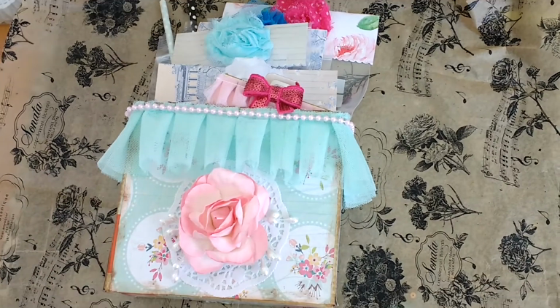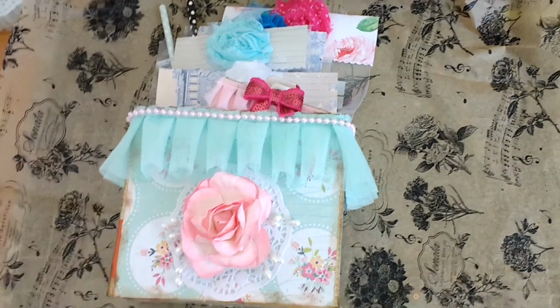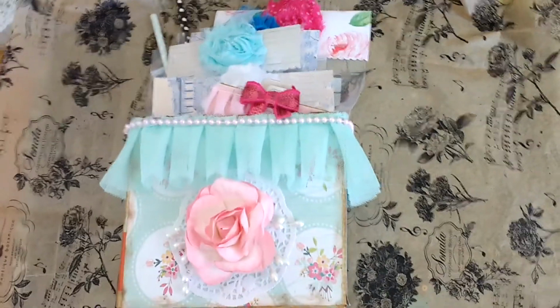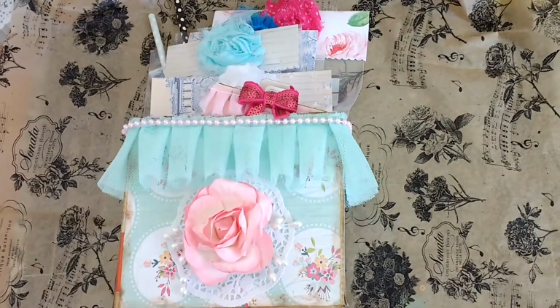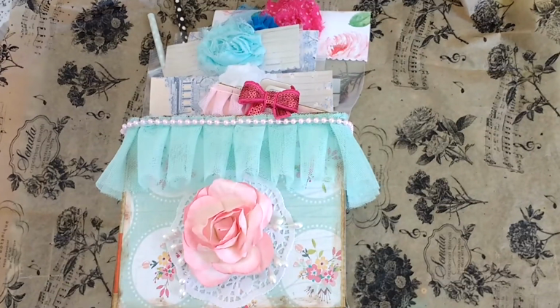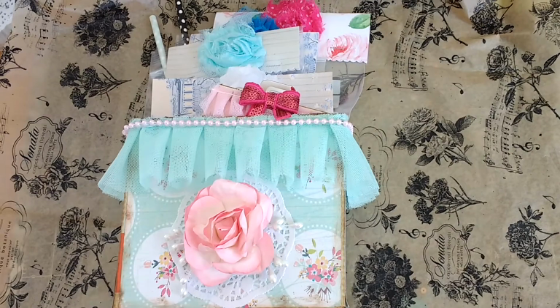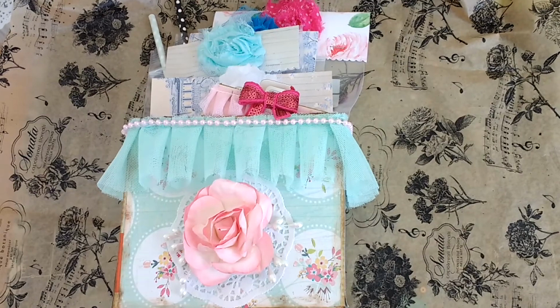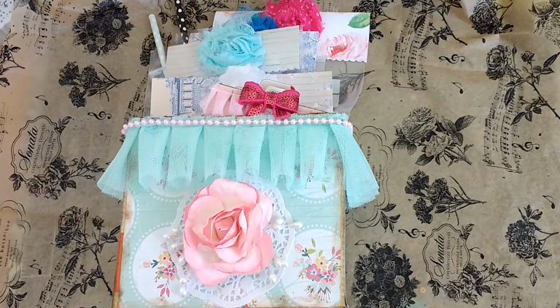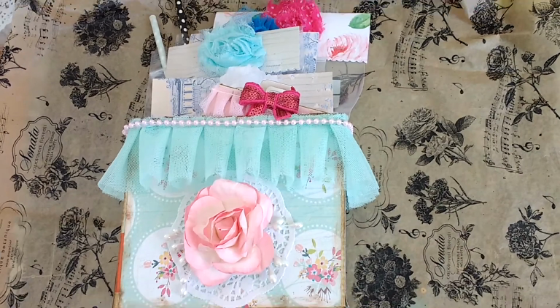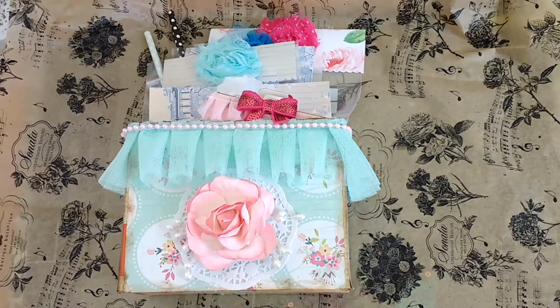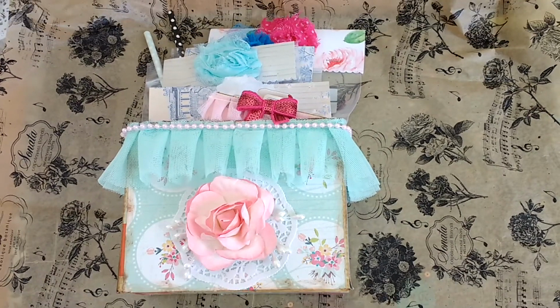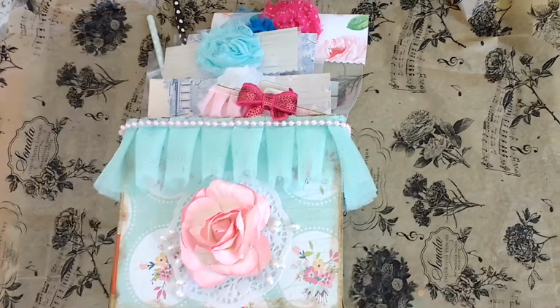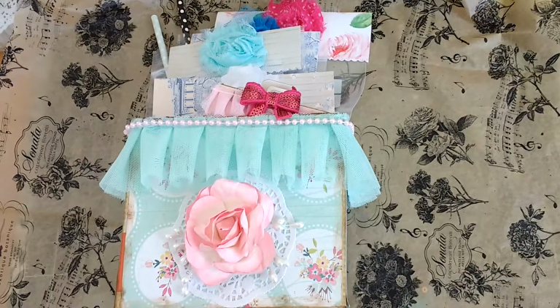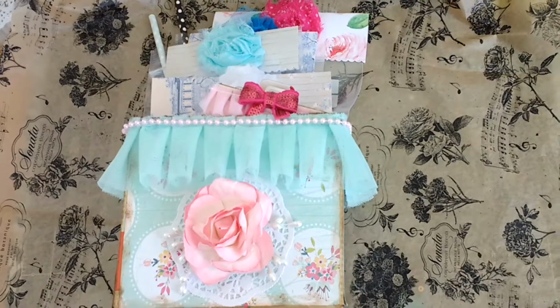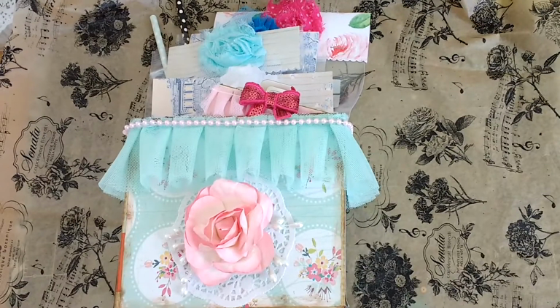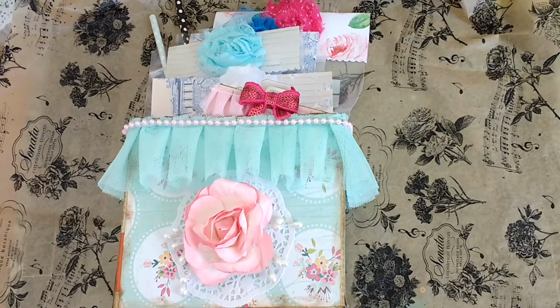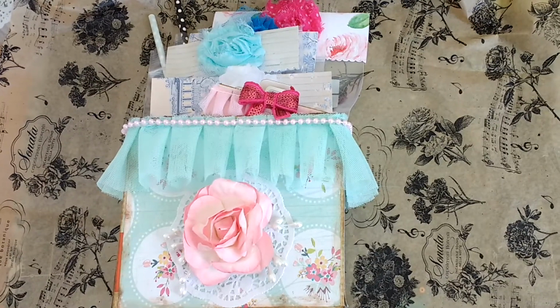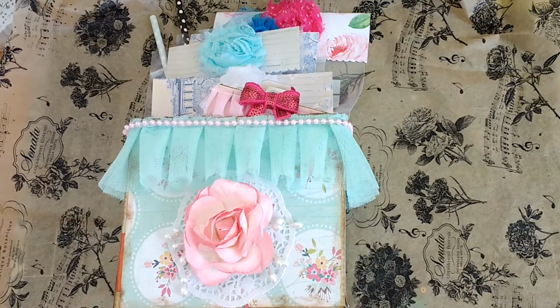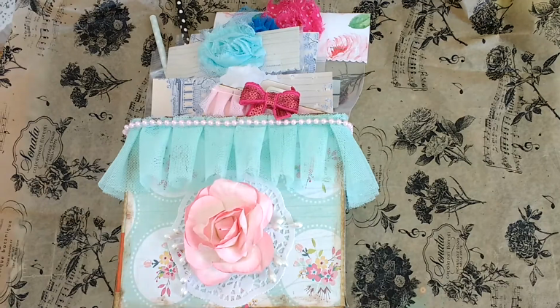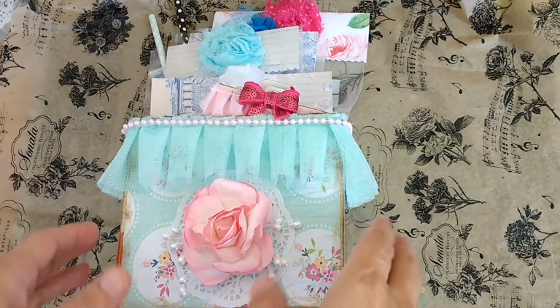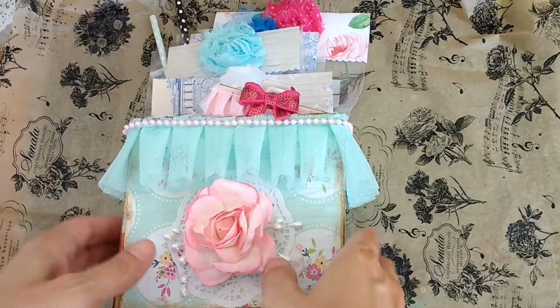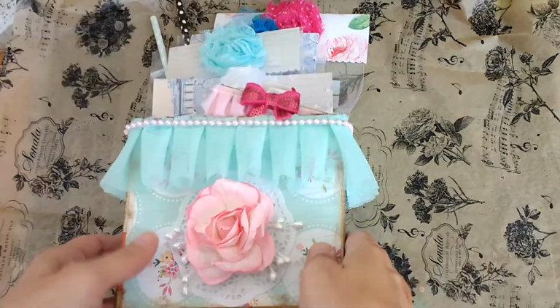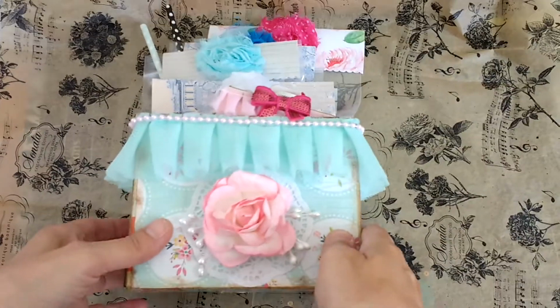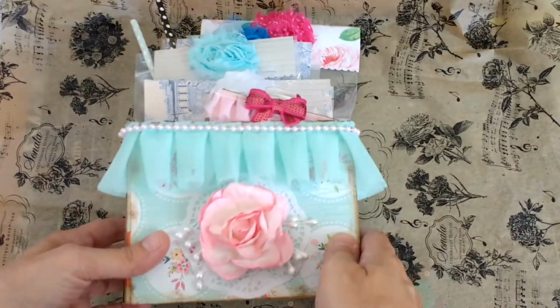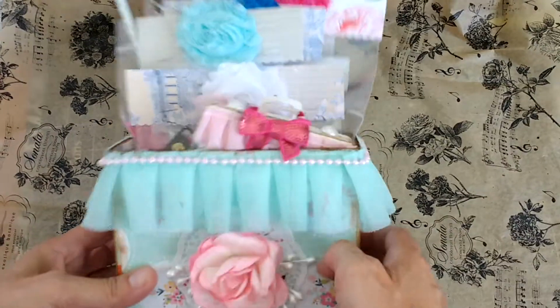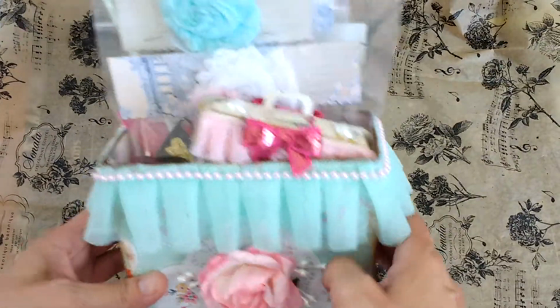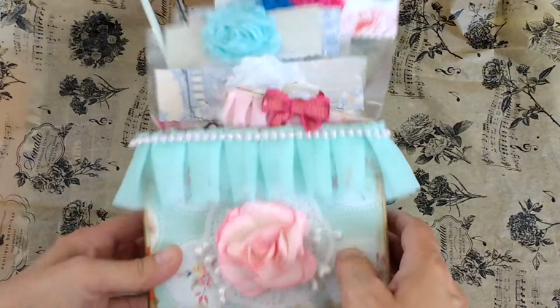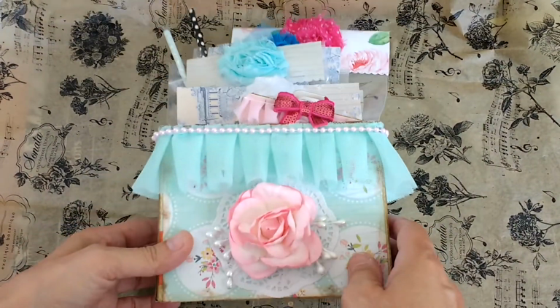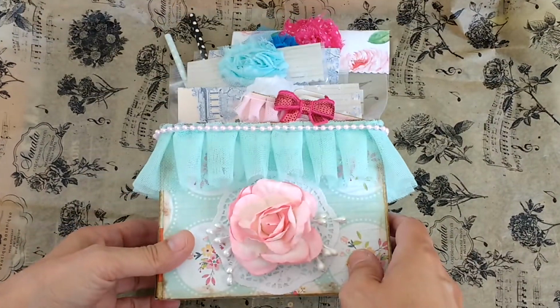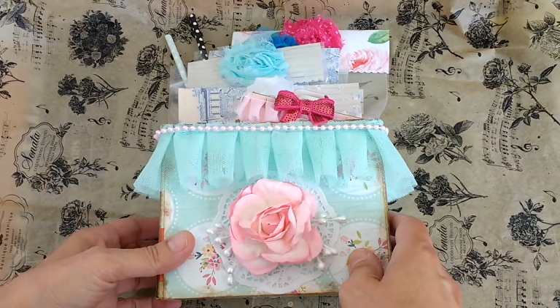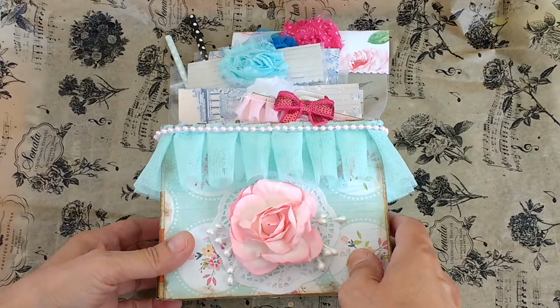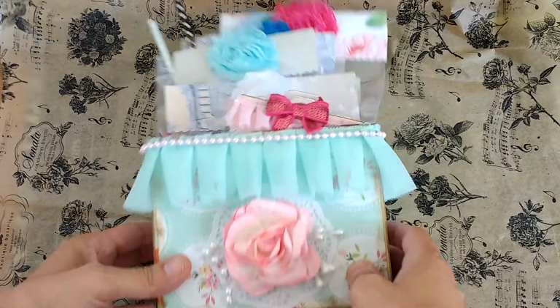Sorry, my camera's kind of switching. Hopefully that's better — I don't know why it's acting kind of funky, but hopefully you could see it okay. So let me go ahead and show you what I made.